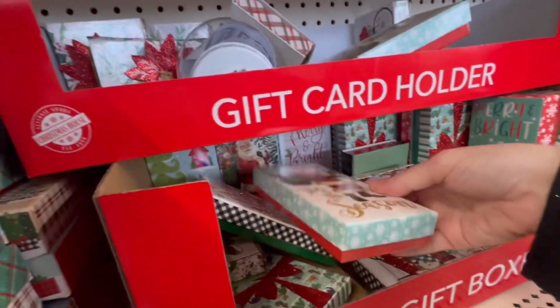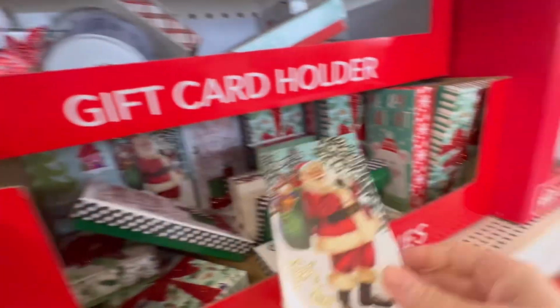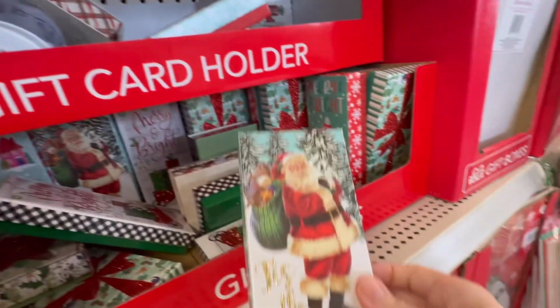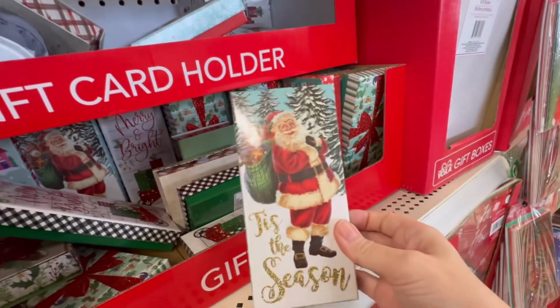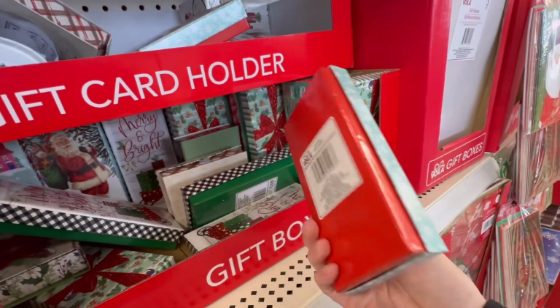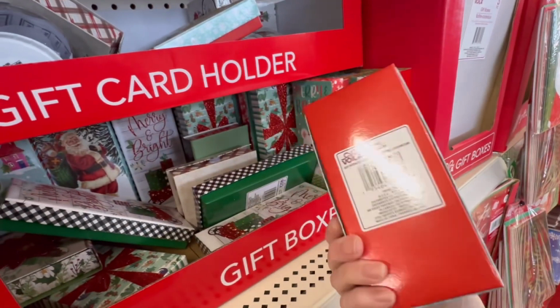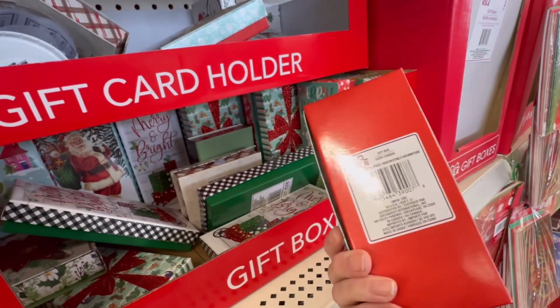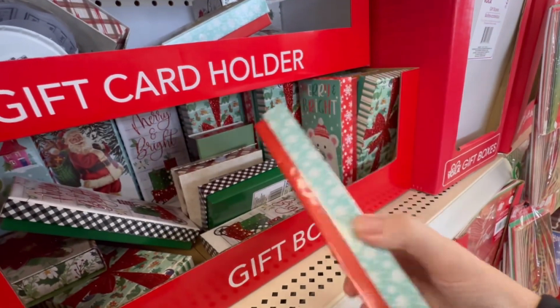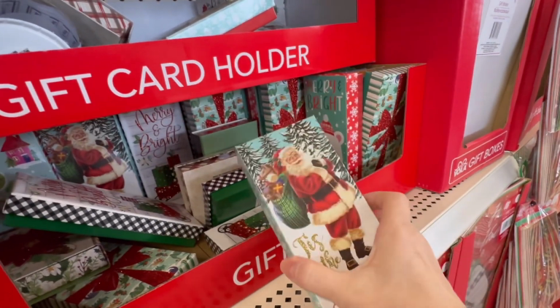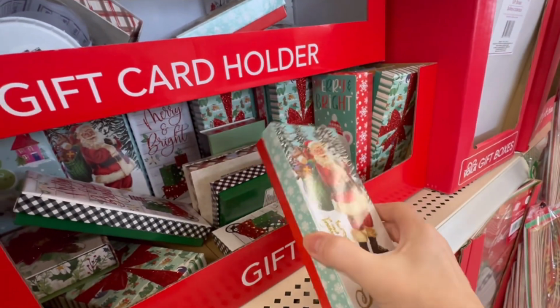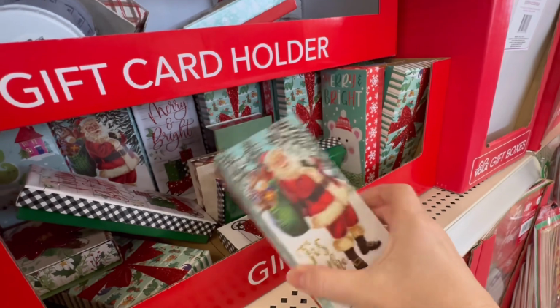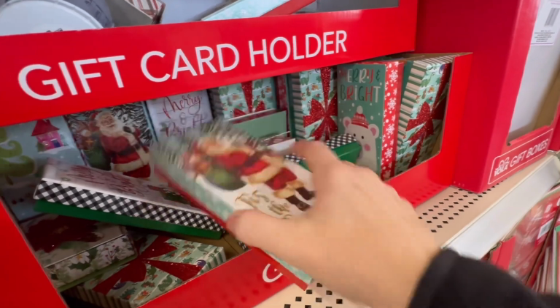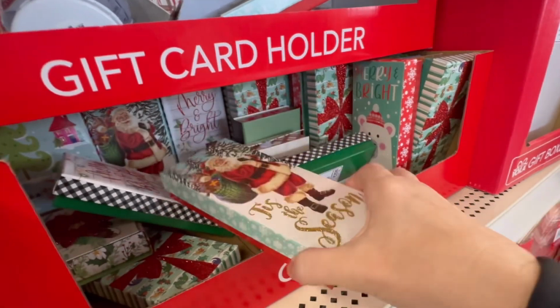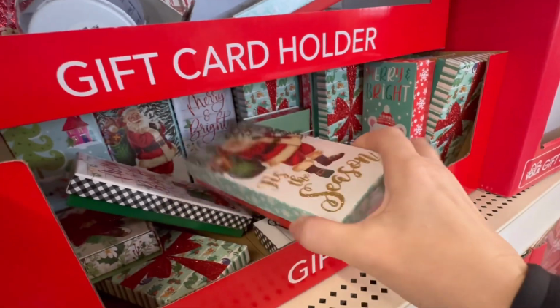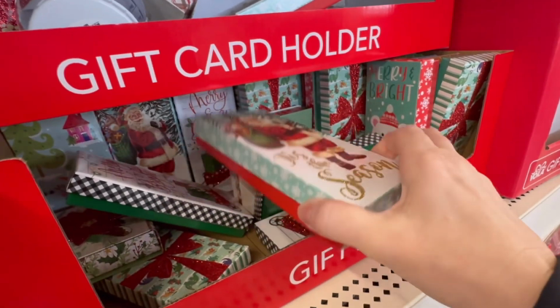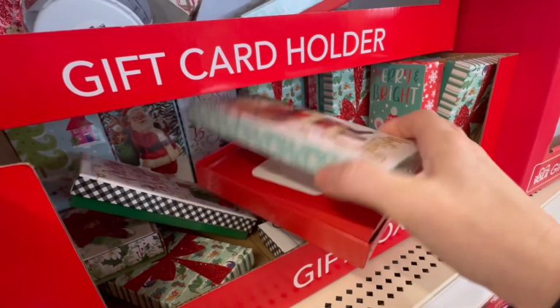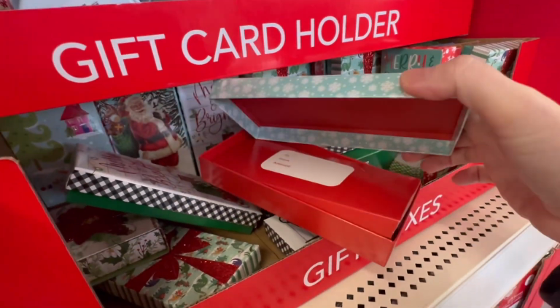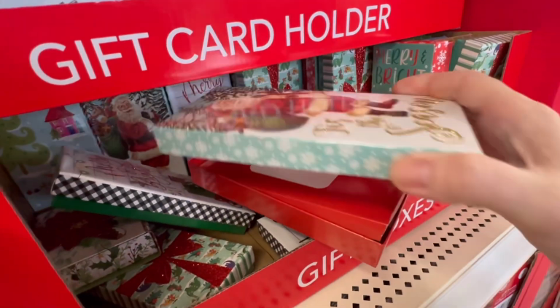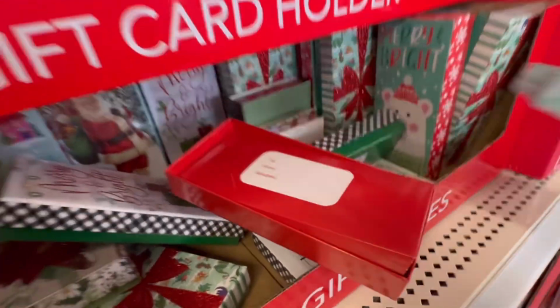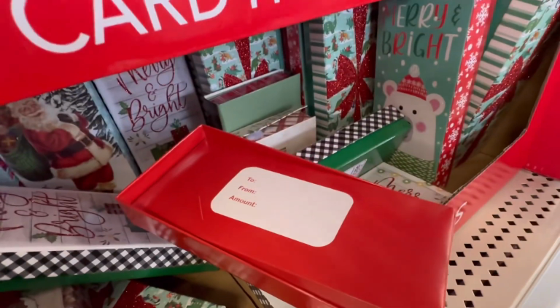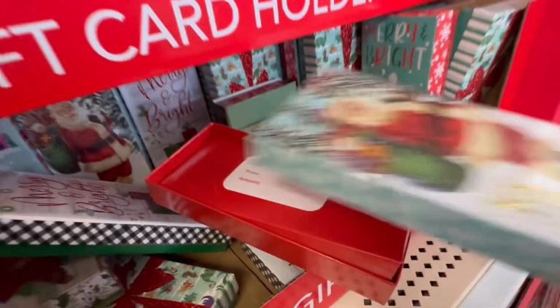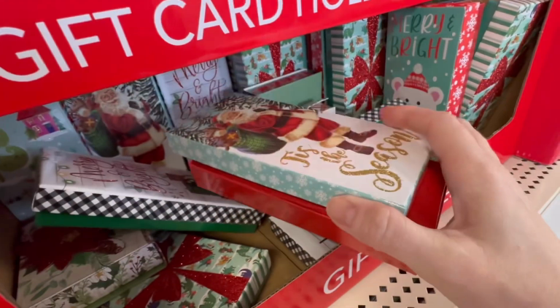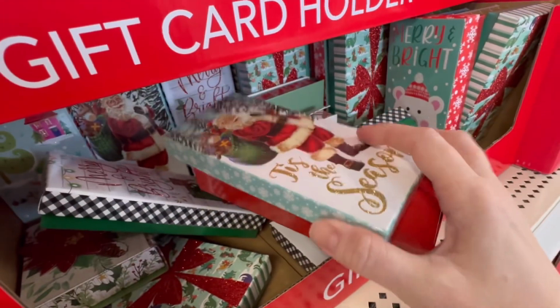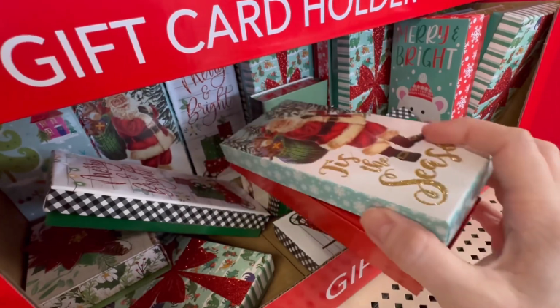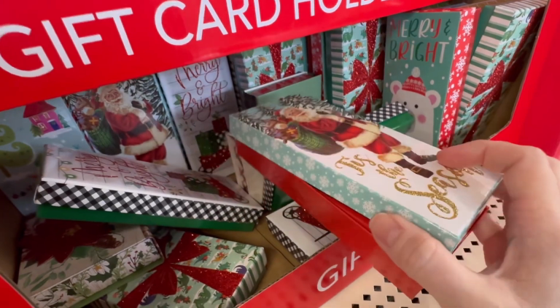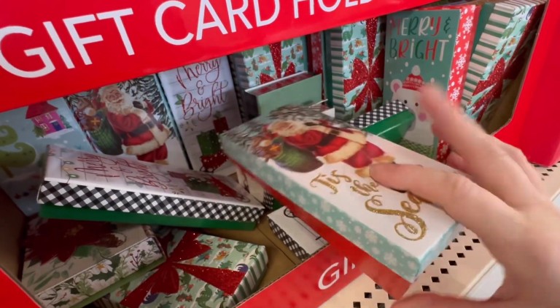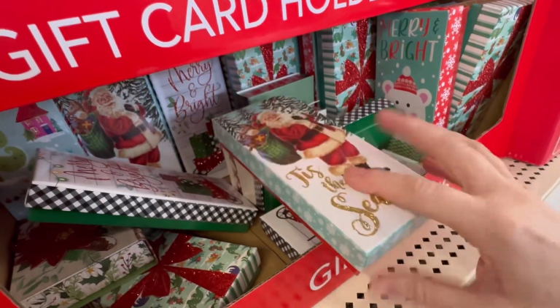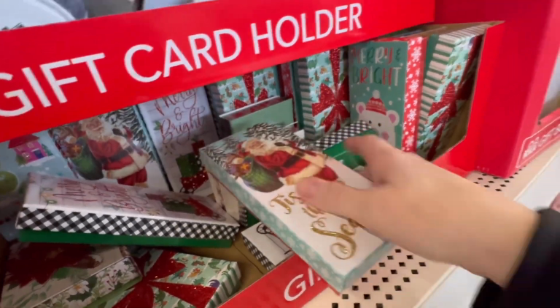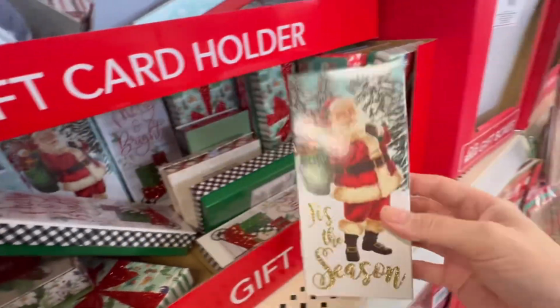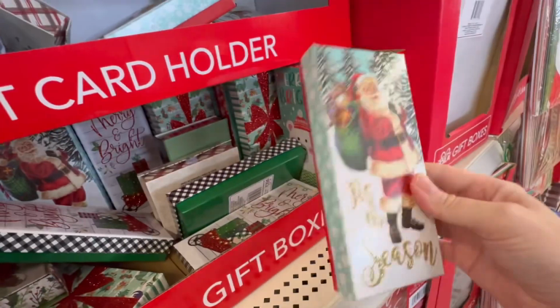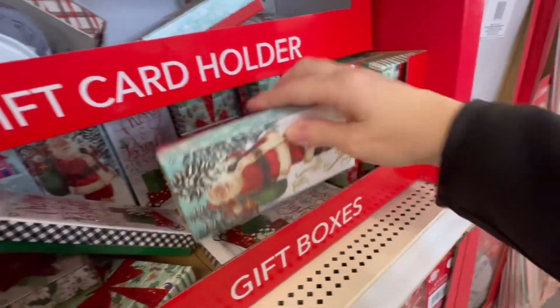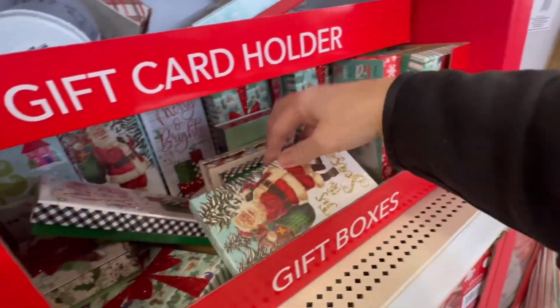They've got these cute little gift boxes — I guess they're for gift cards. Those are nice.